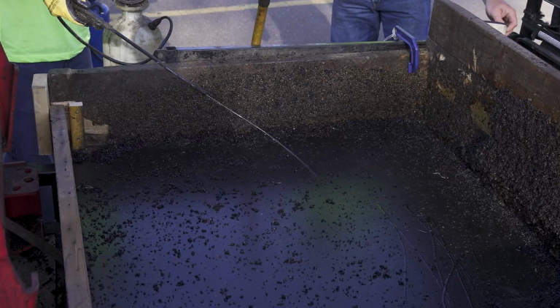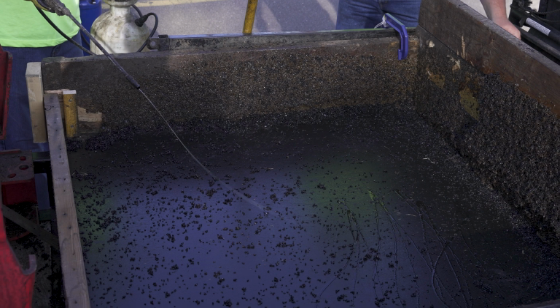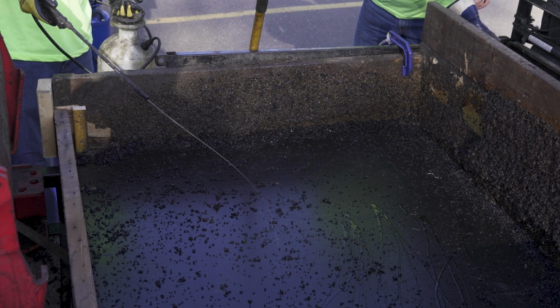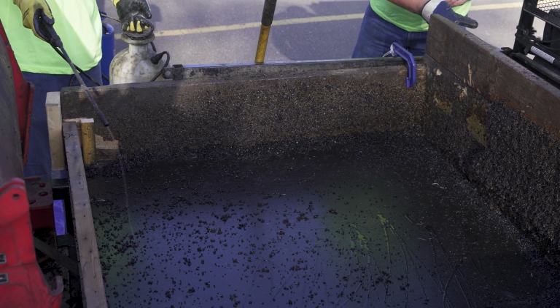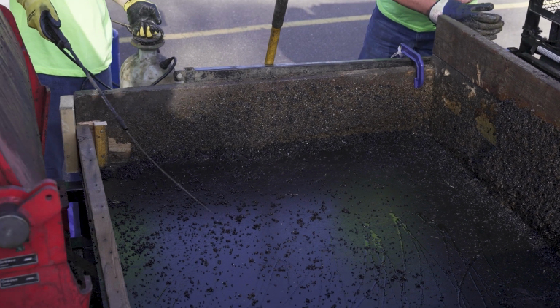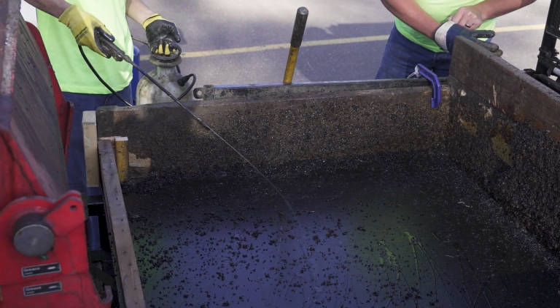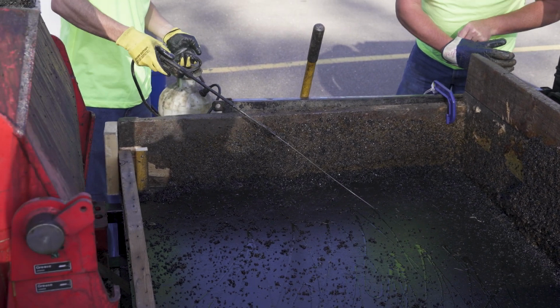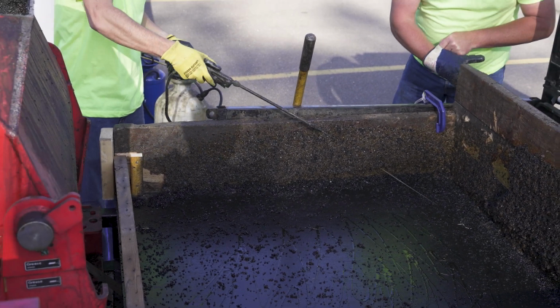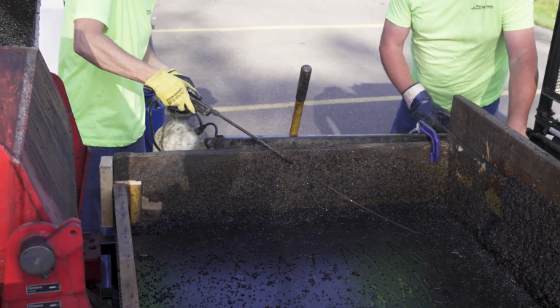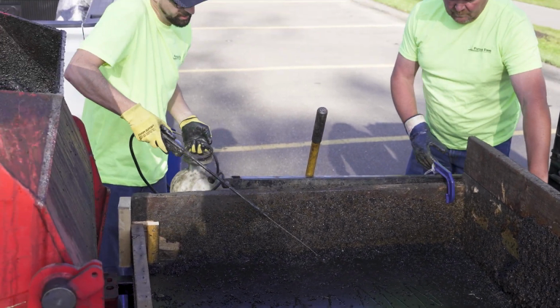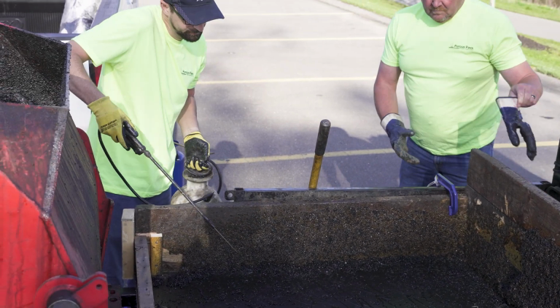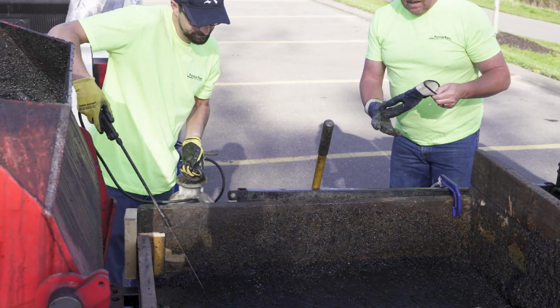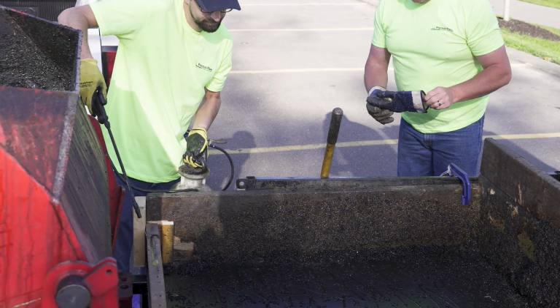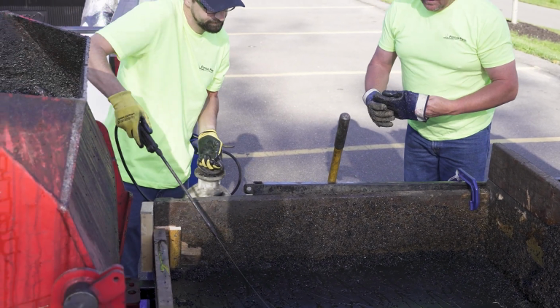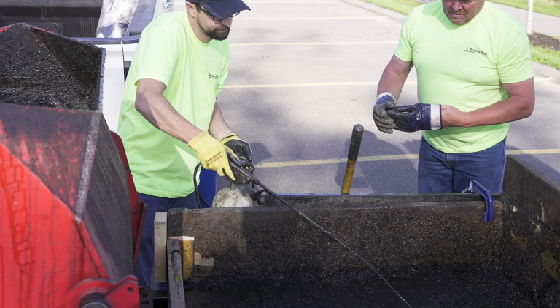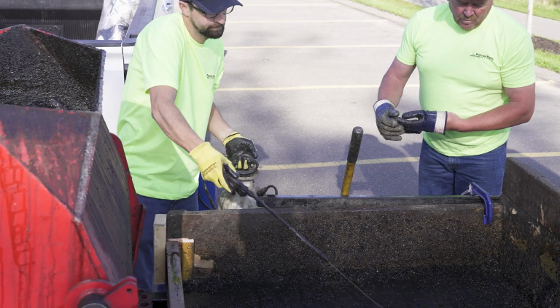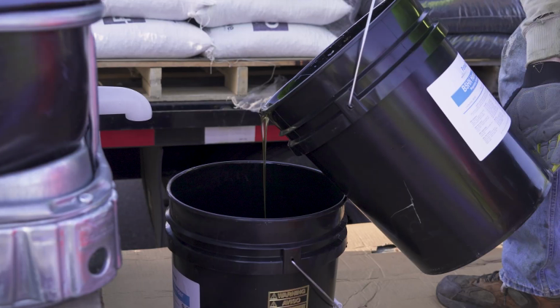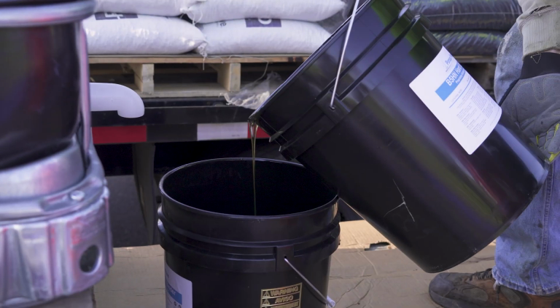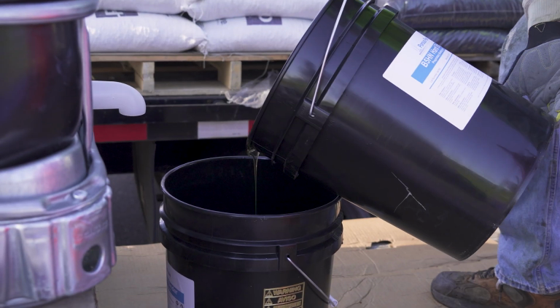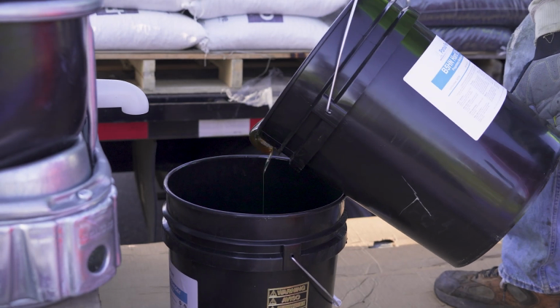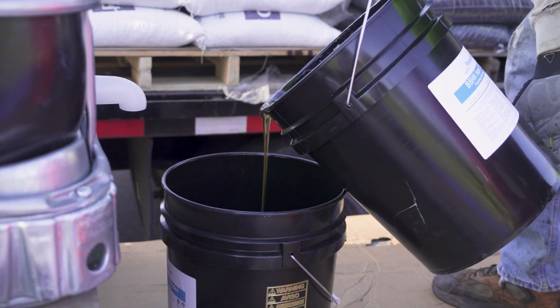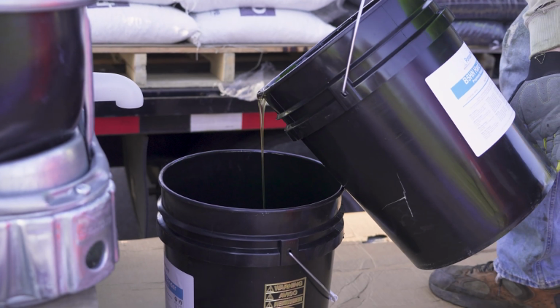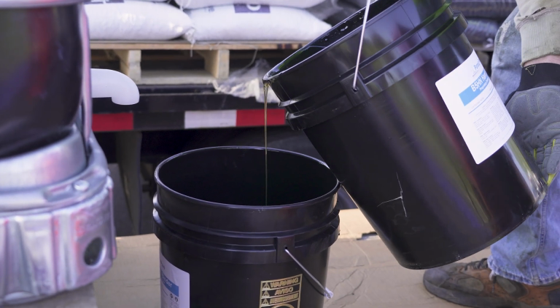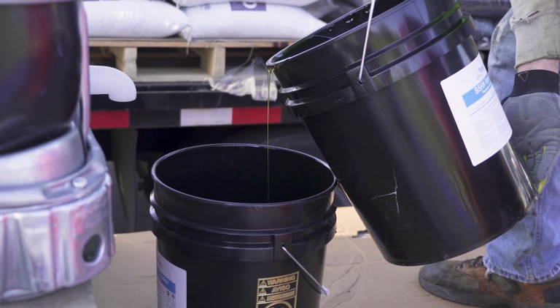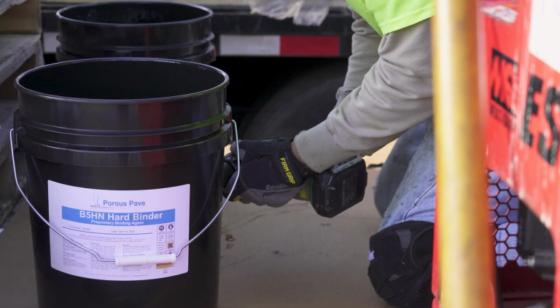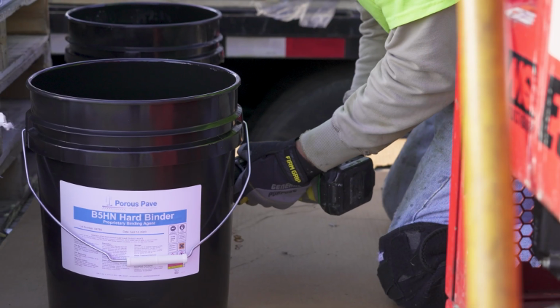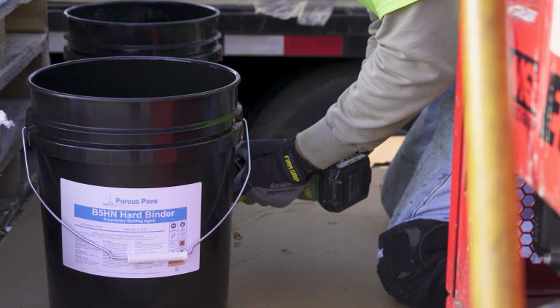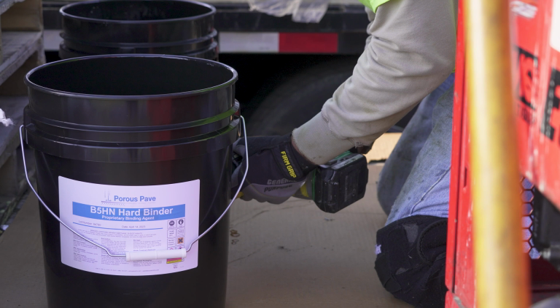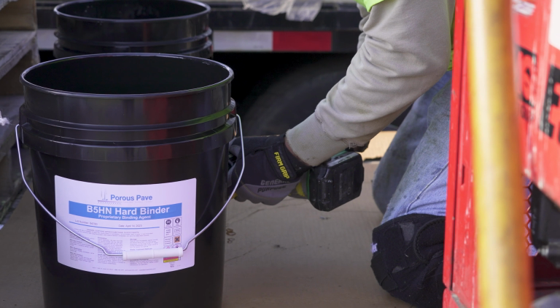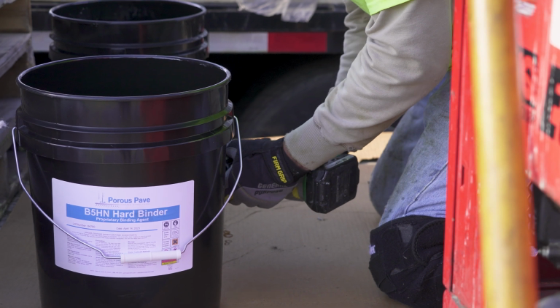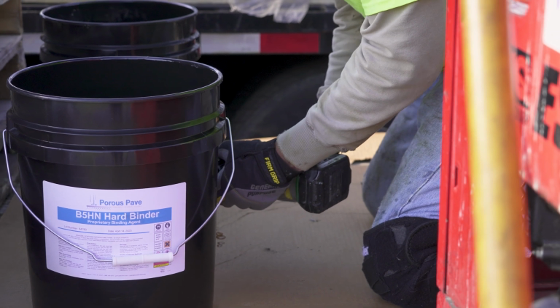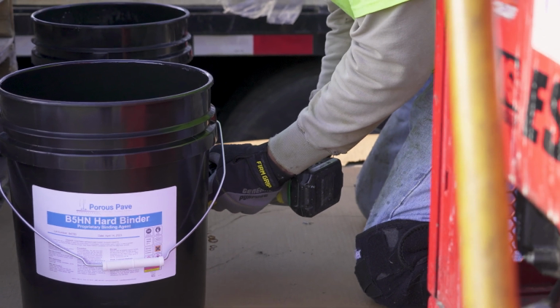Once you're ready to begin mixing, give an even coat of oil to your wheelbarrow mixer. Then measure out the correct amount of binder for your mix. Insert the rubber and rock into the mixer and begin turning the paddles. With the paddles turning, place the binder into the mix.